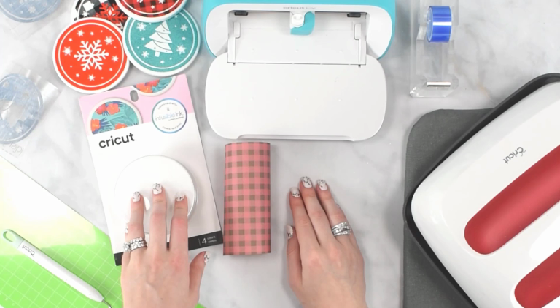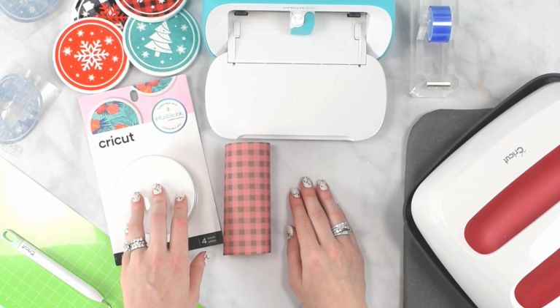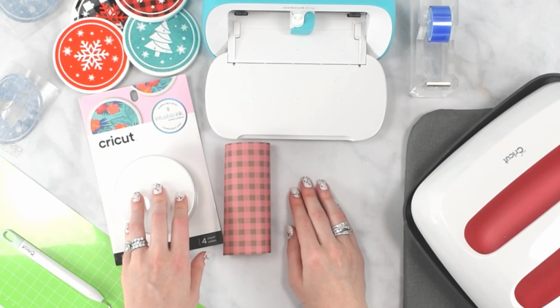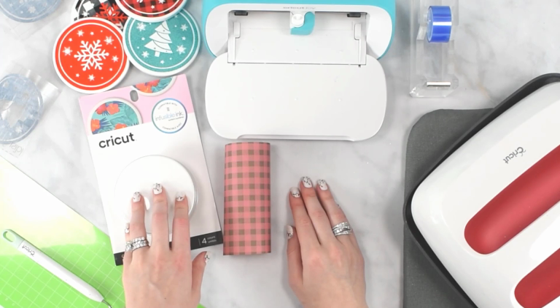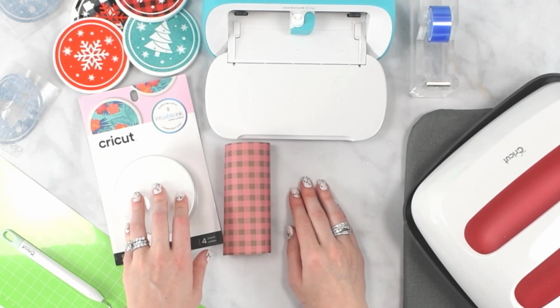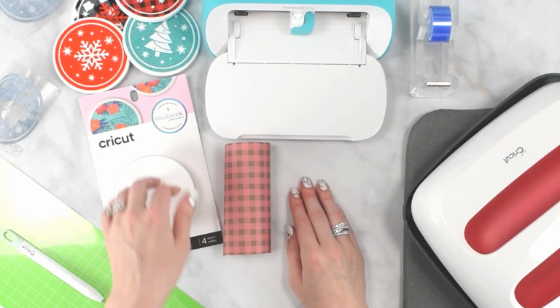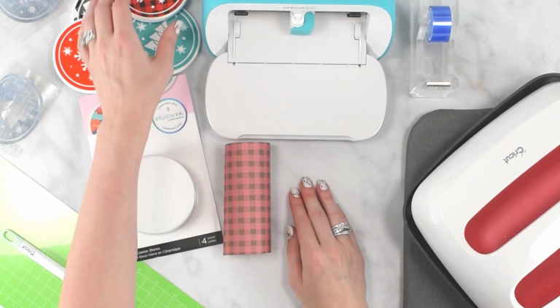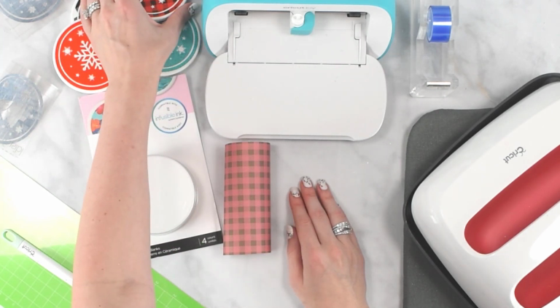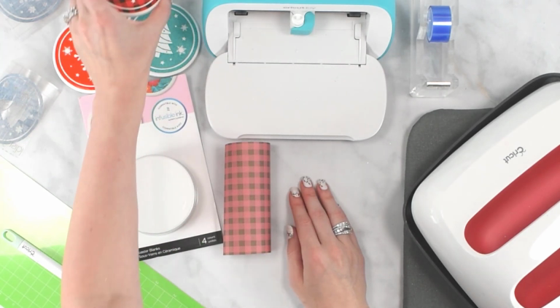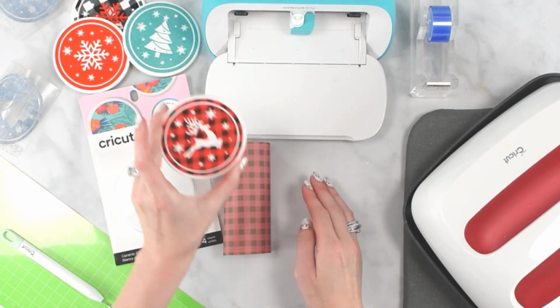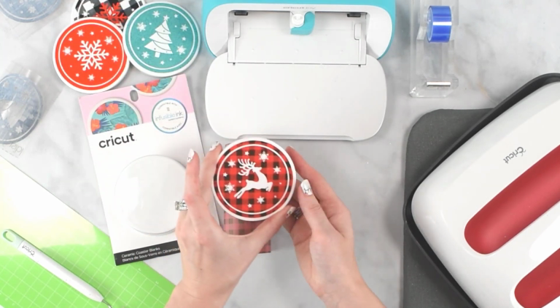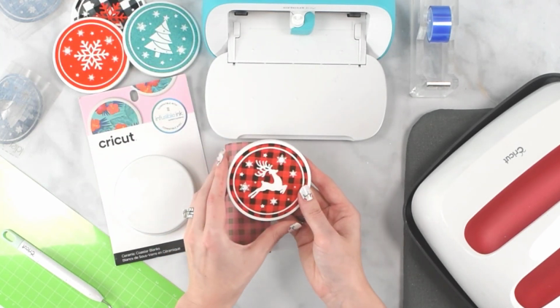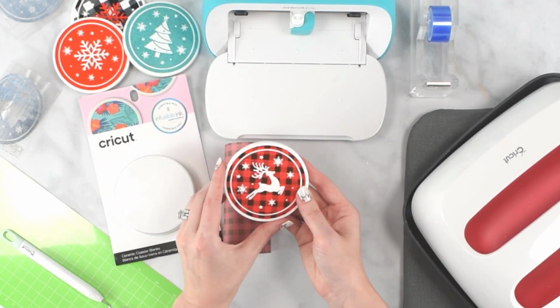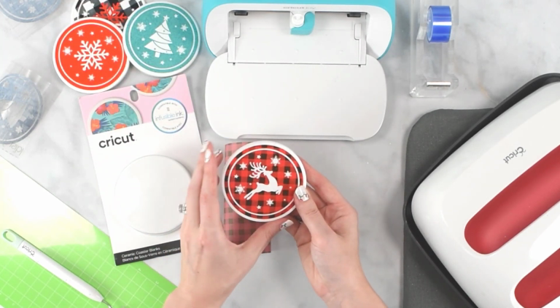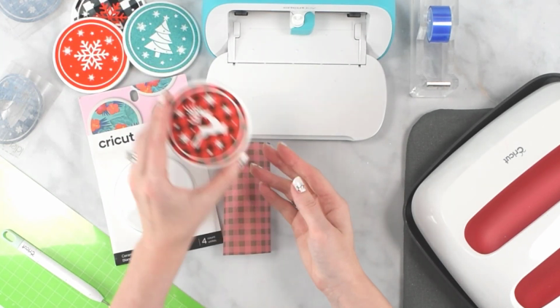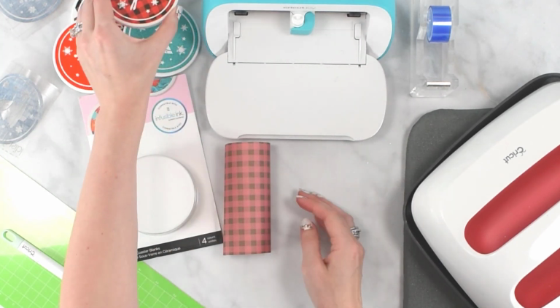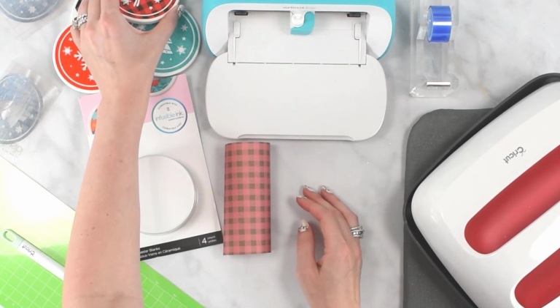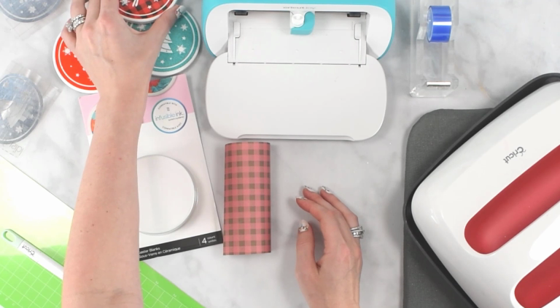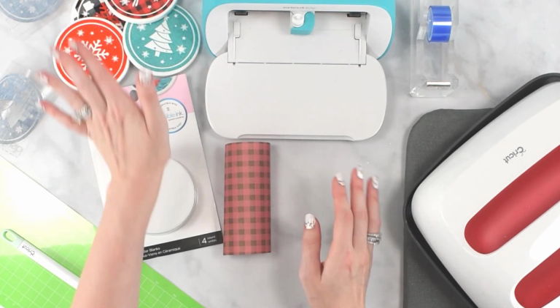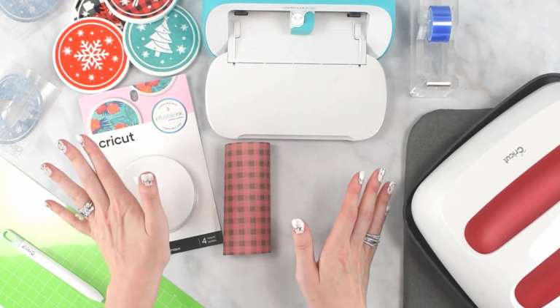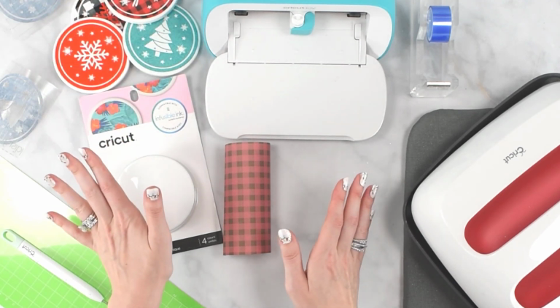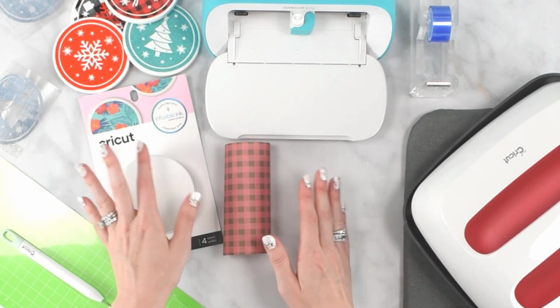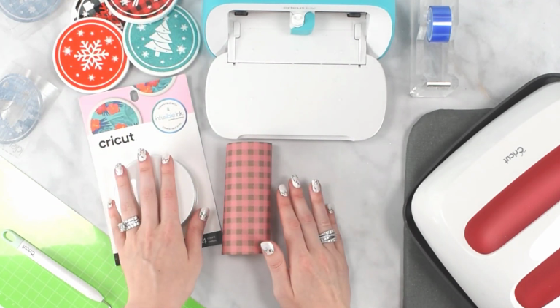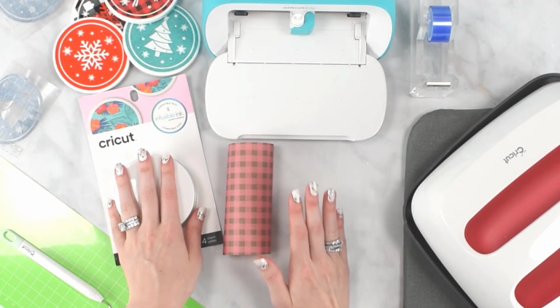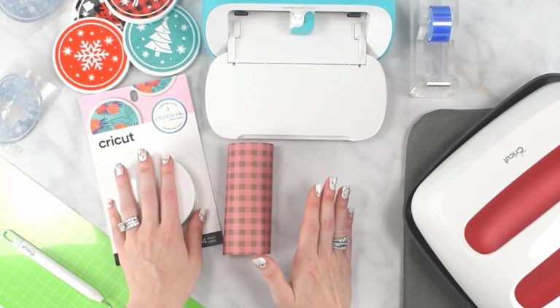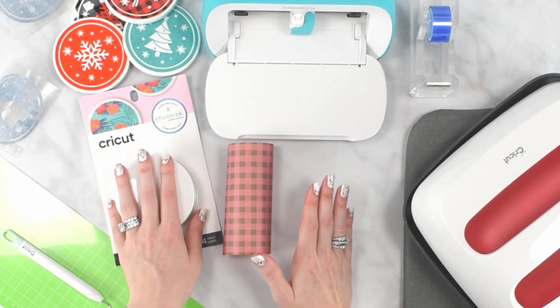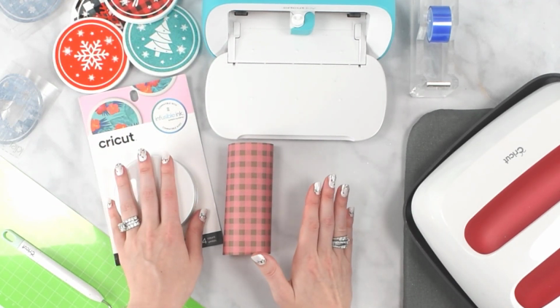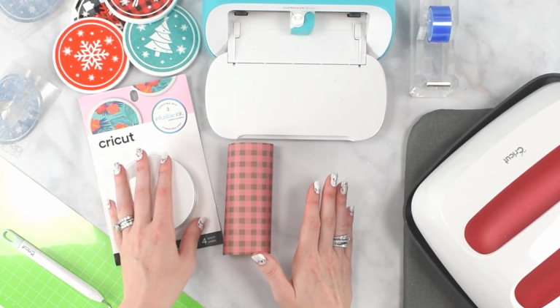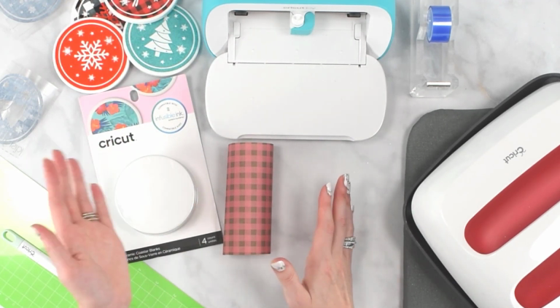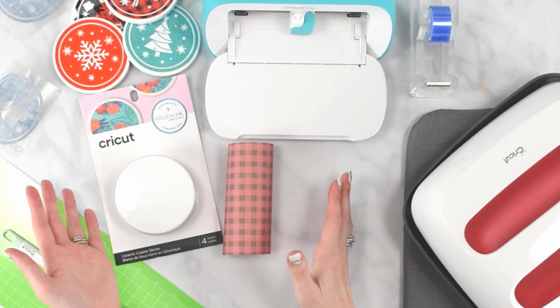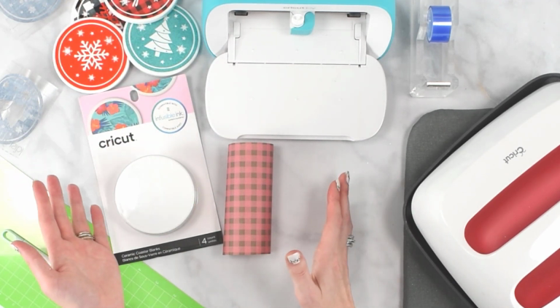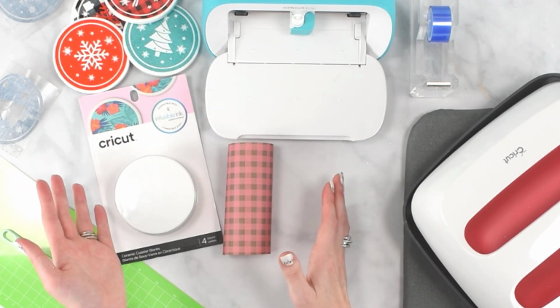Well, hey there everybody! Today I'm going to show you how to make these really cute Christmas coasters with infusible ink. This is a beginner-friendly craft and it doesn't take long to make at all, and they also make great gifts.